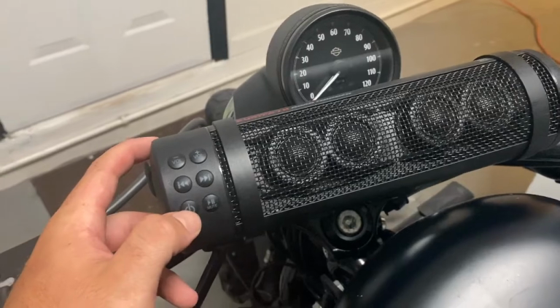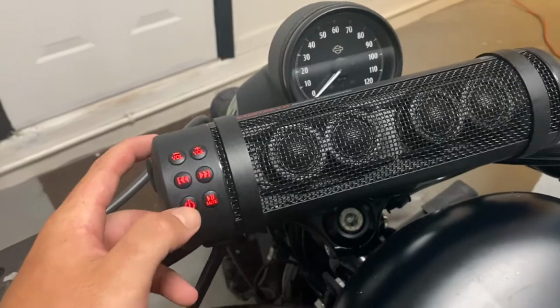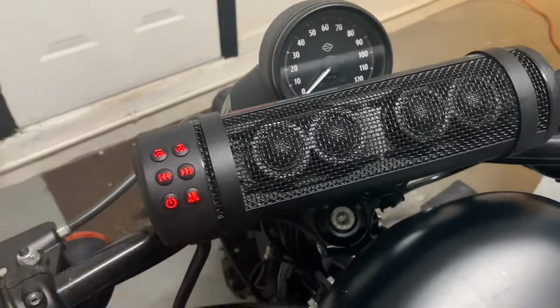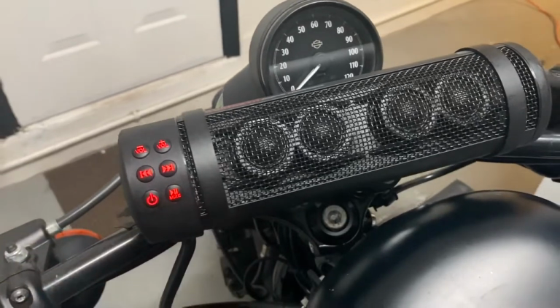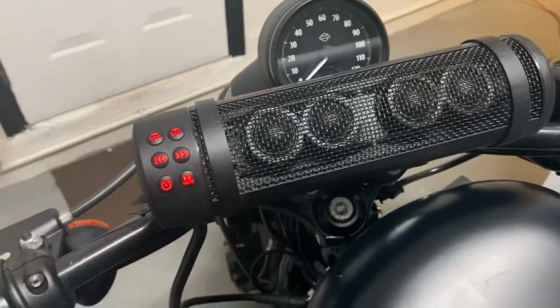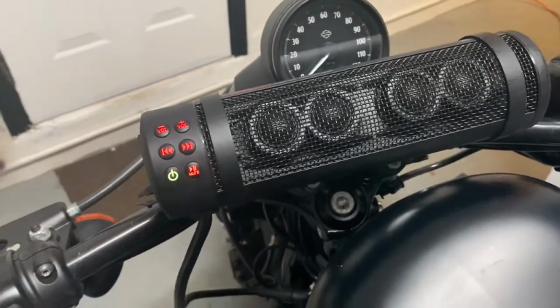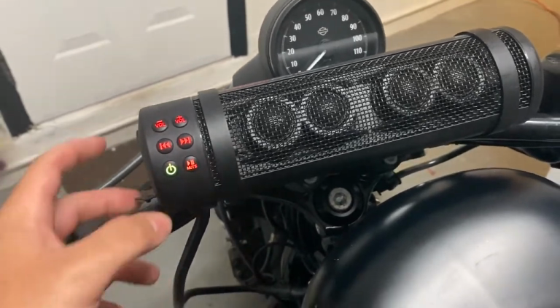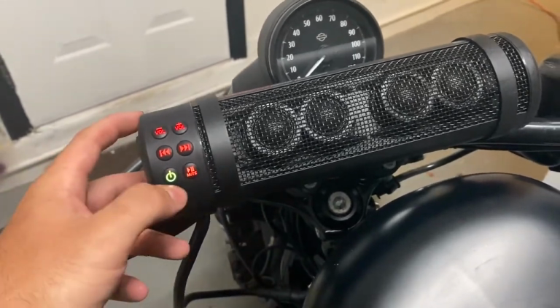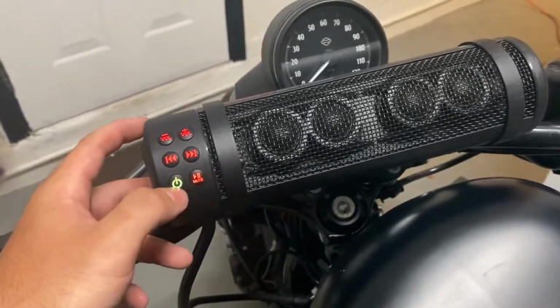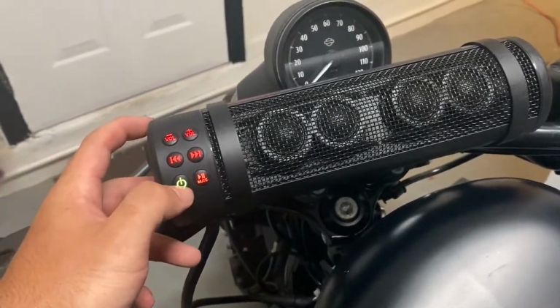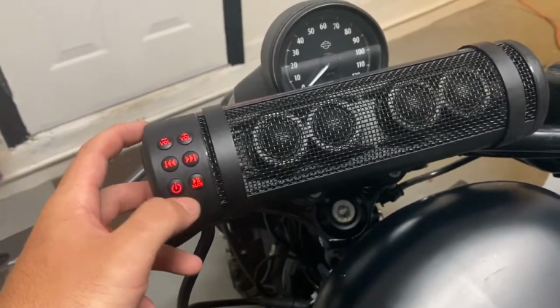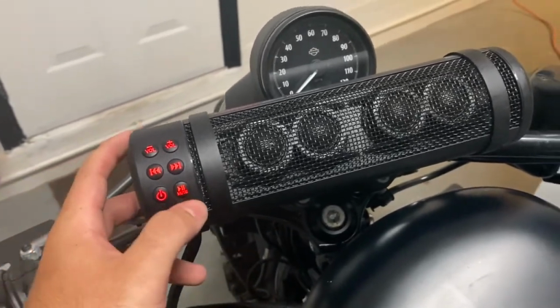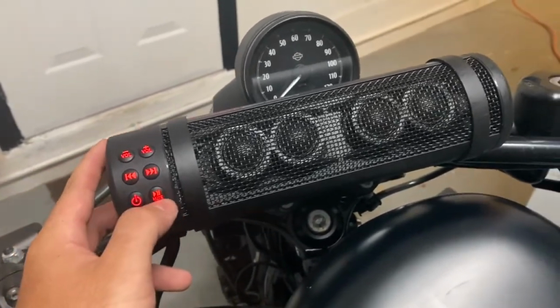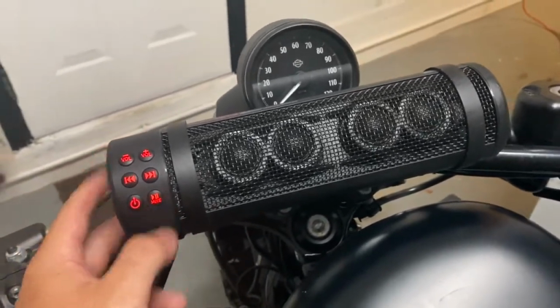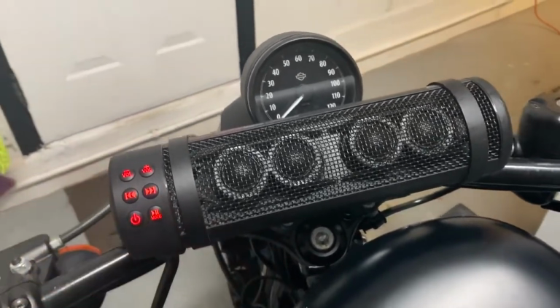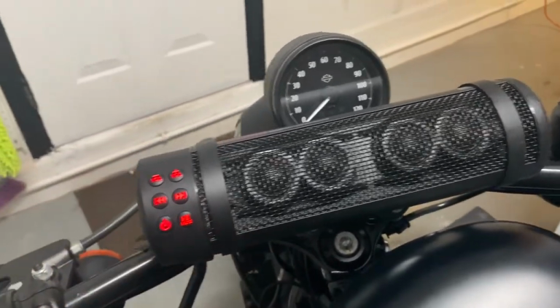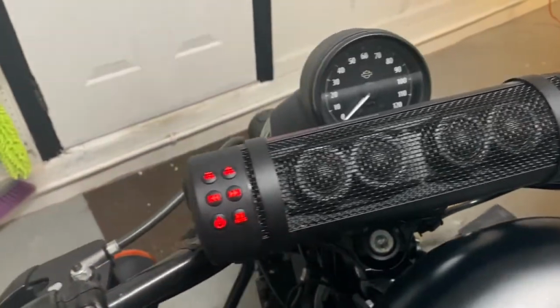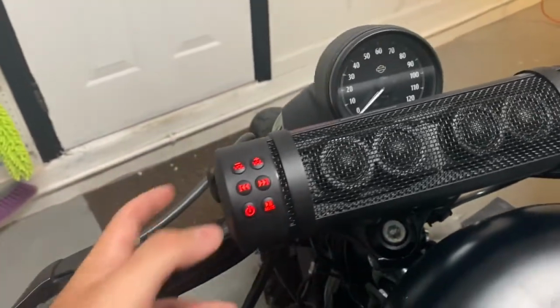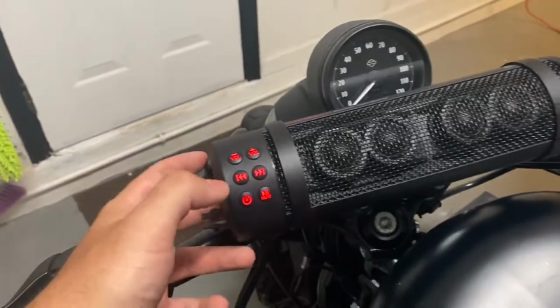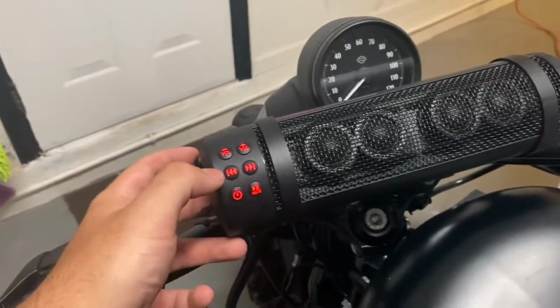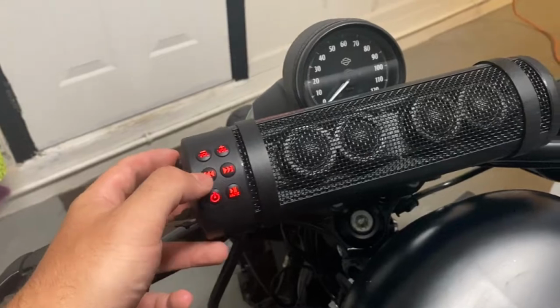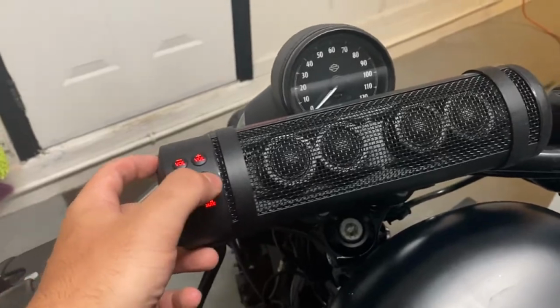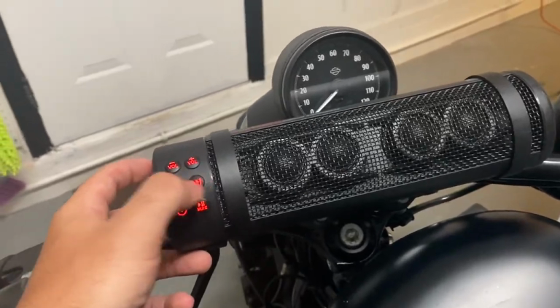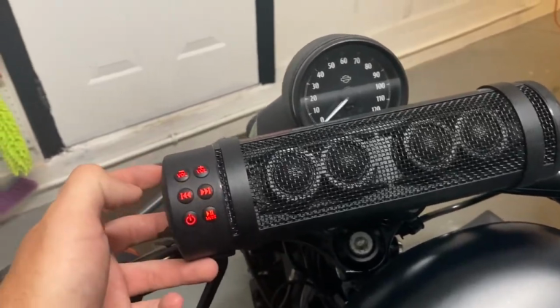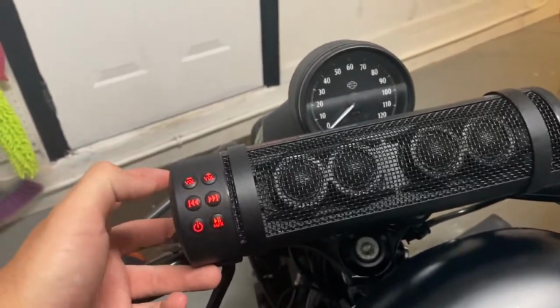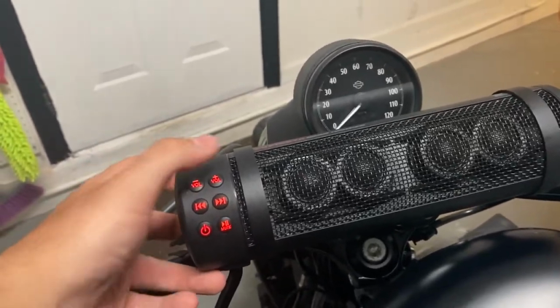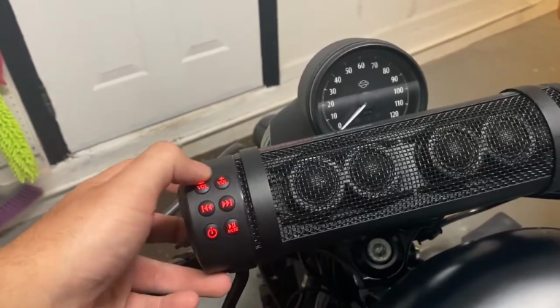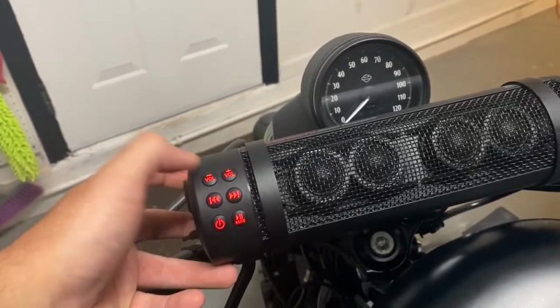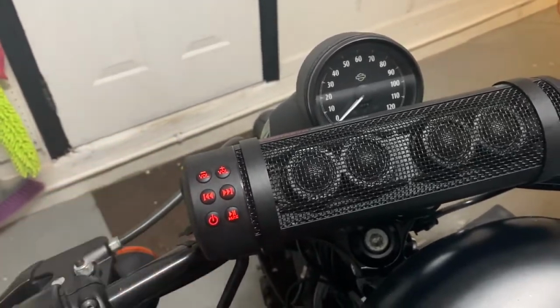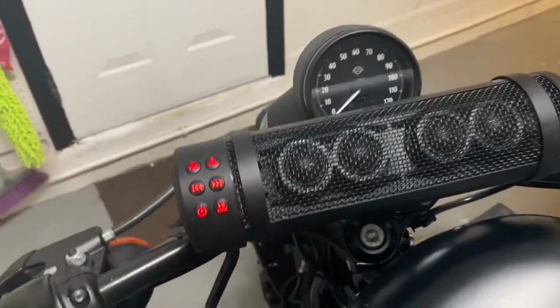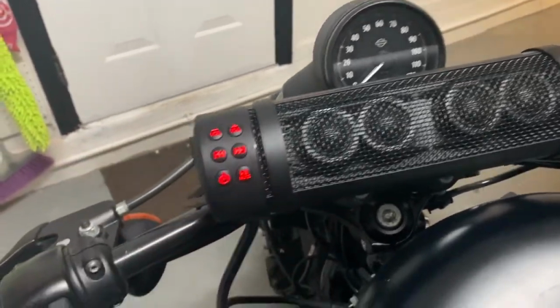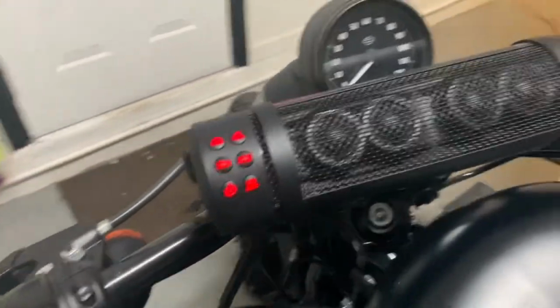All right, so right here we got the power button, we got the pause/mute button, back, forward, and we got the volume settings on the top.